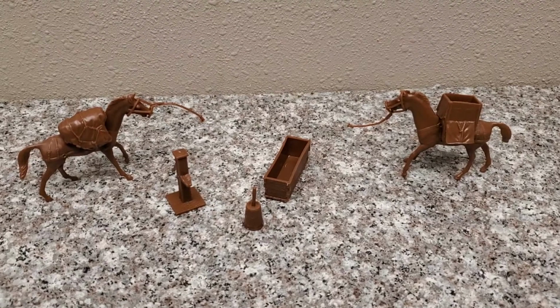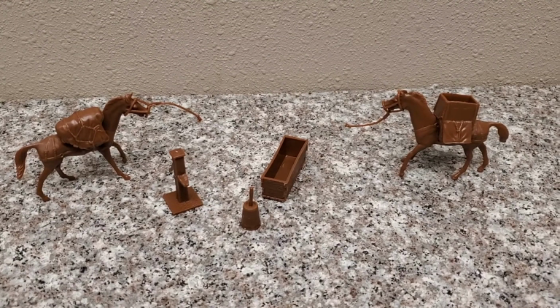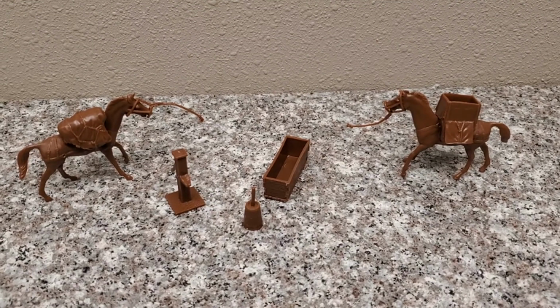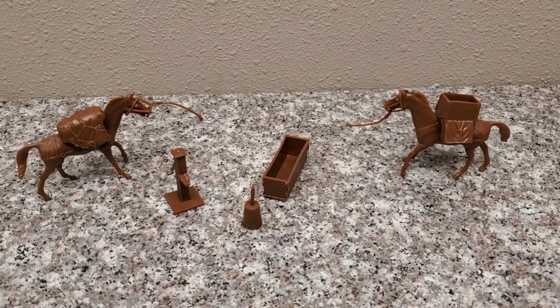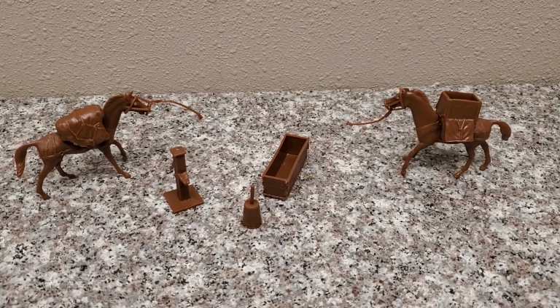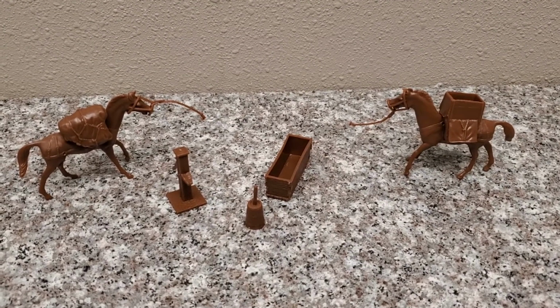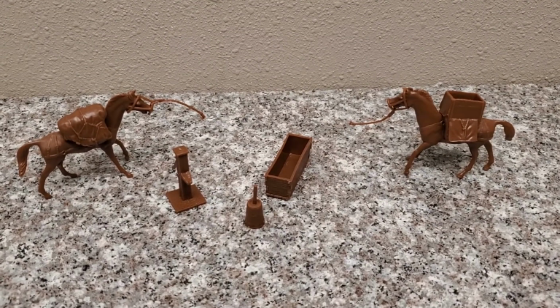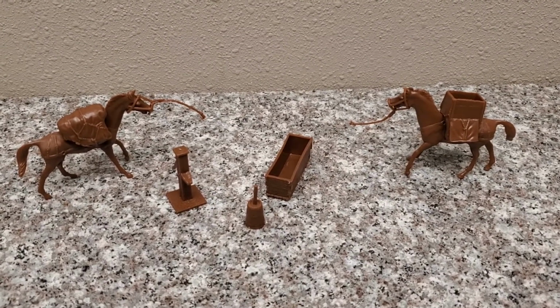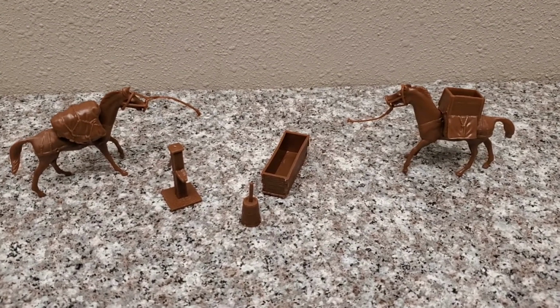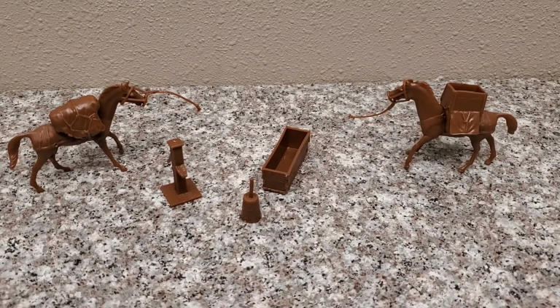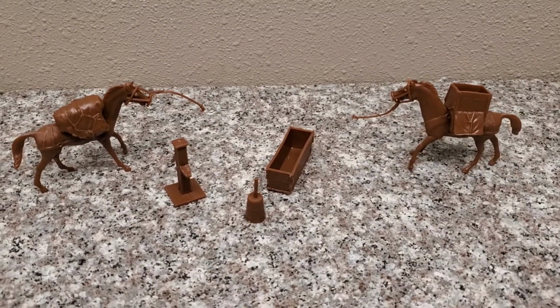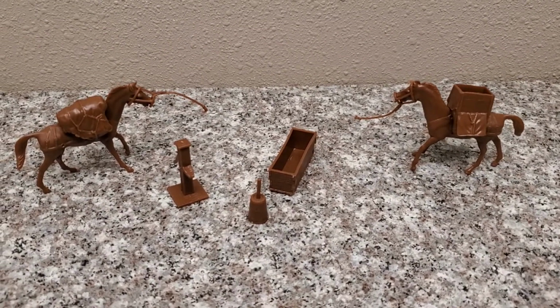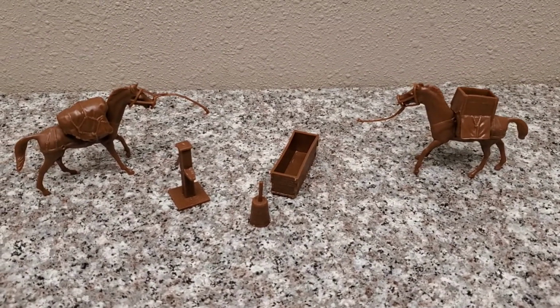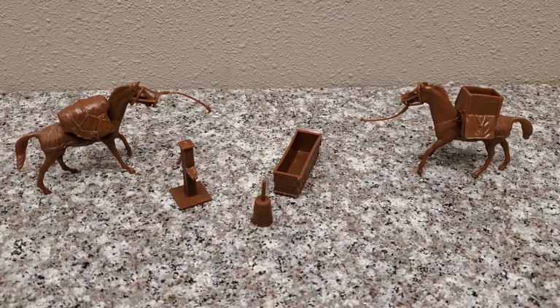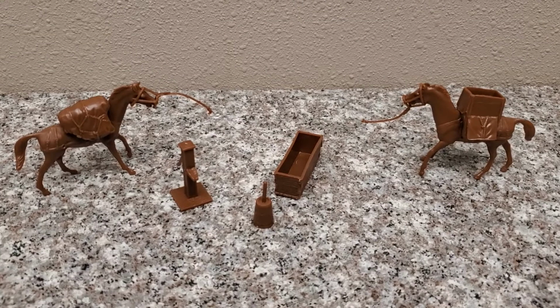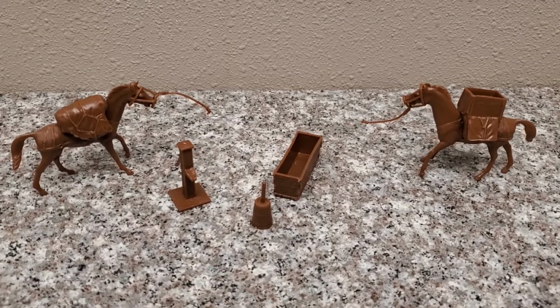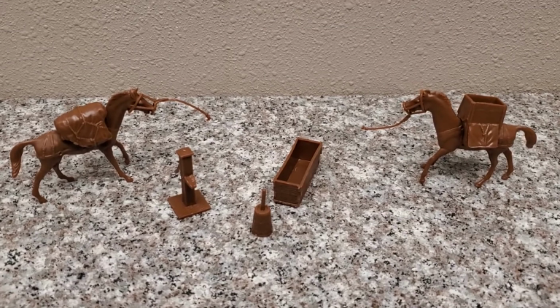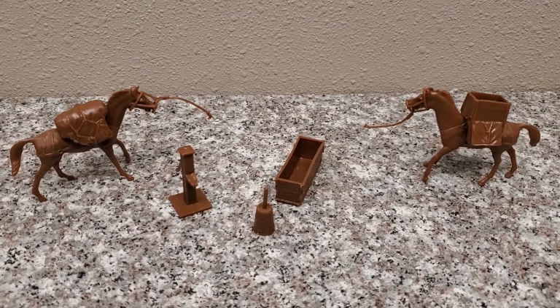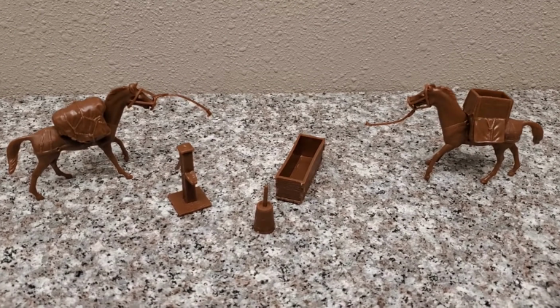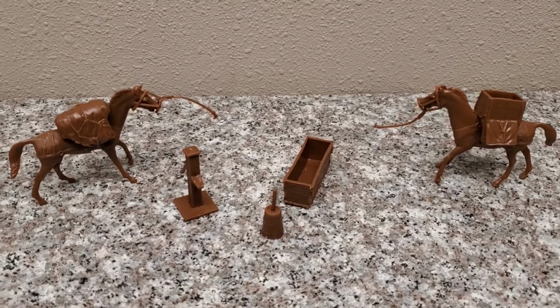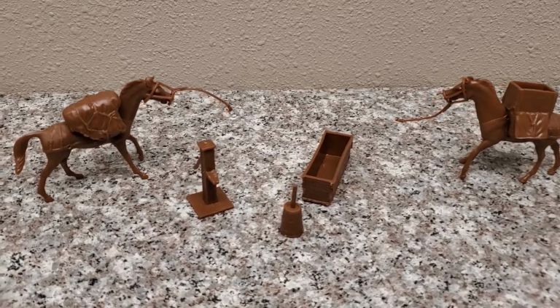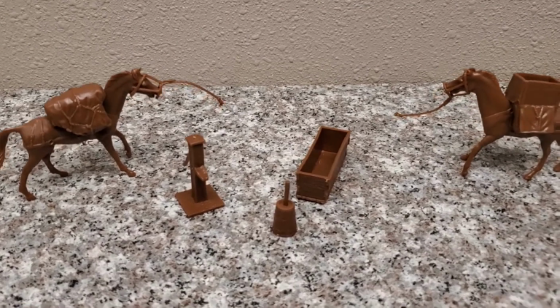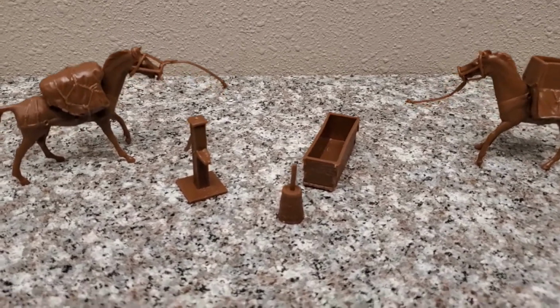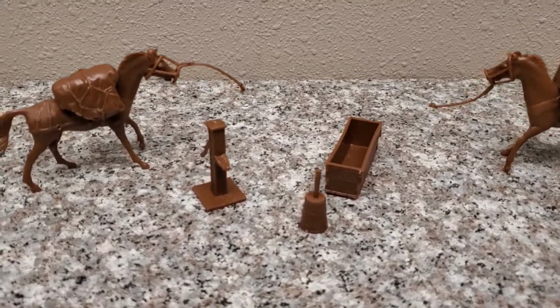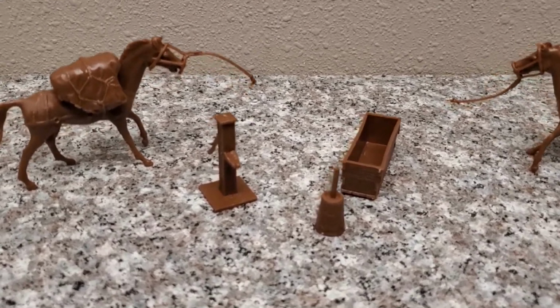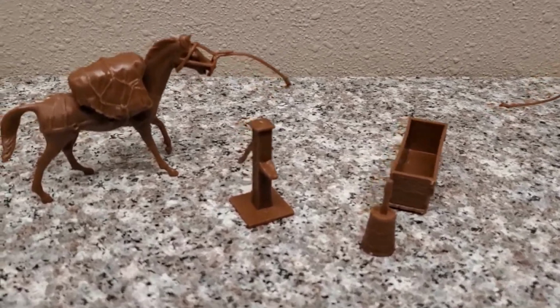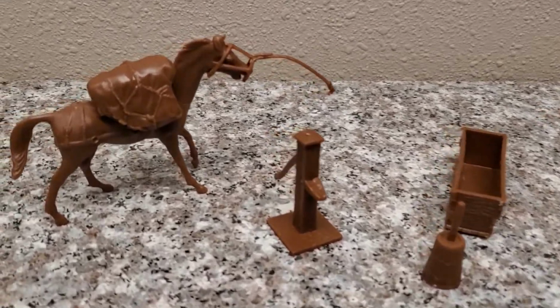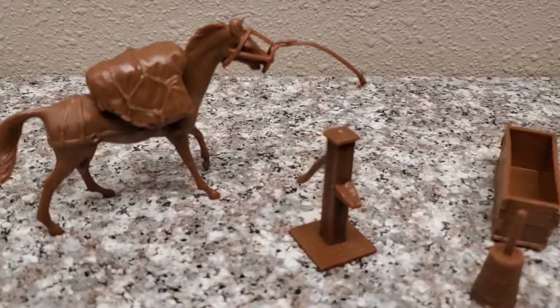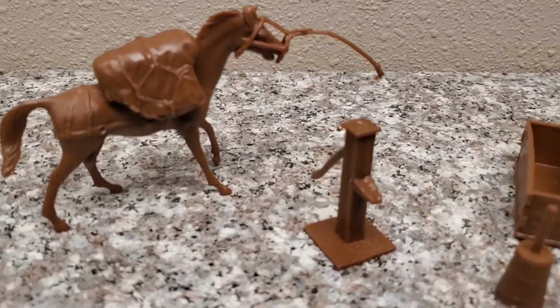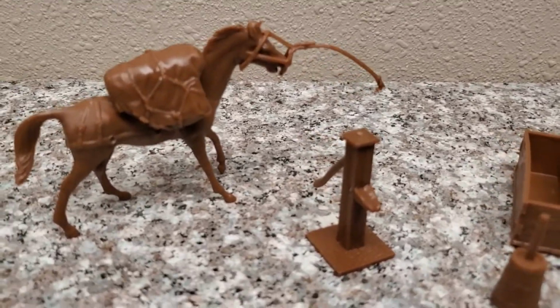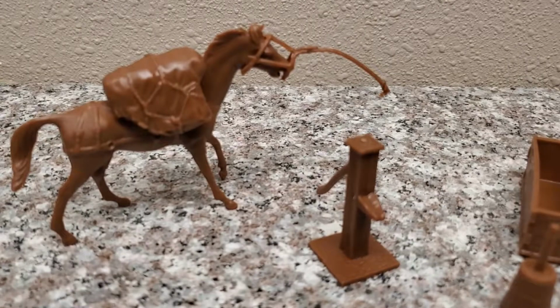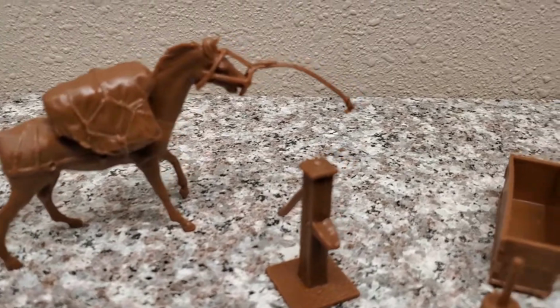Hey guys, Jessica Donaboo here with an Army Man Toy Review. Today I'm reviewing the BMC Toys Pack Horses and Accessories. These are classic accessories.